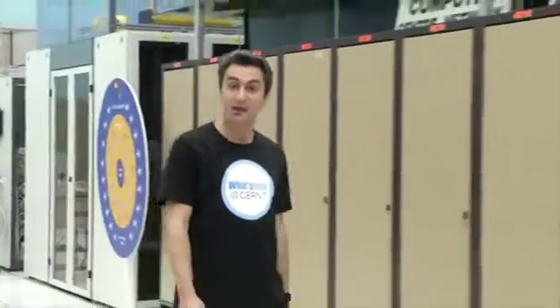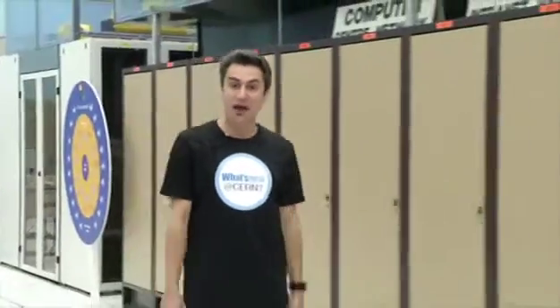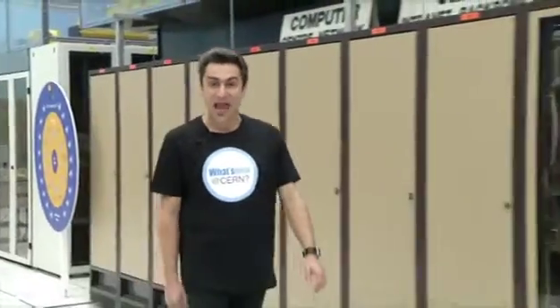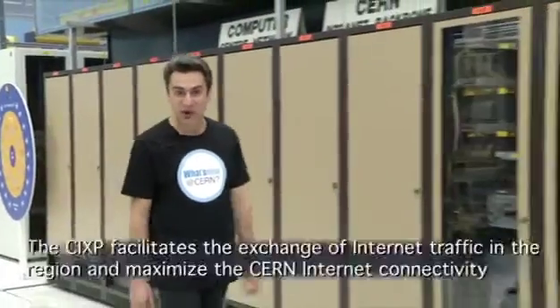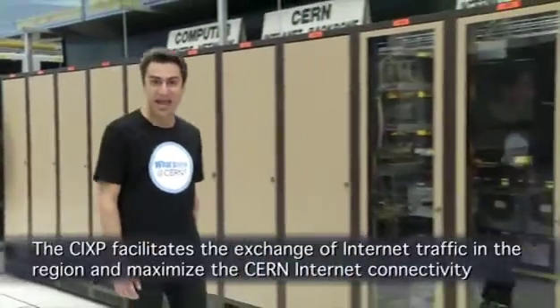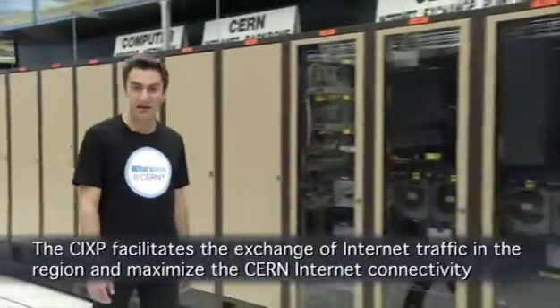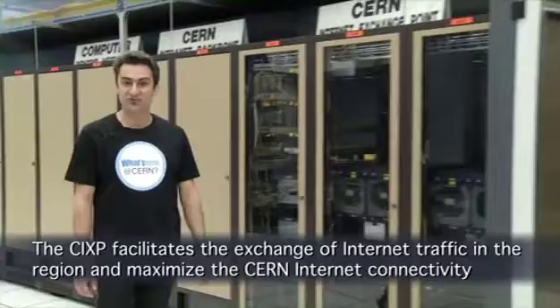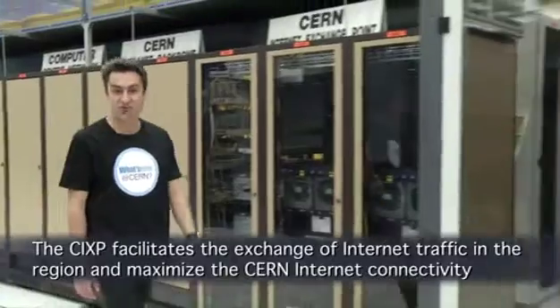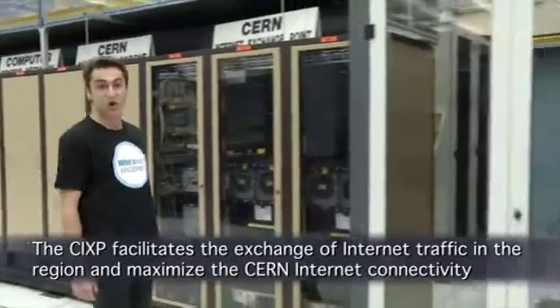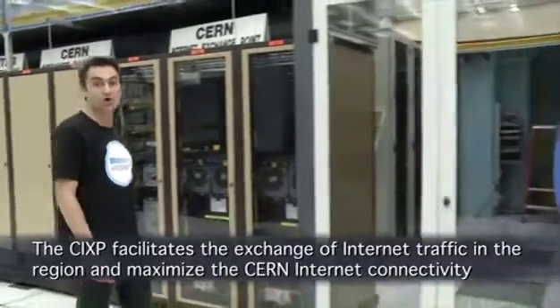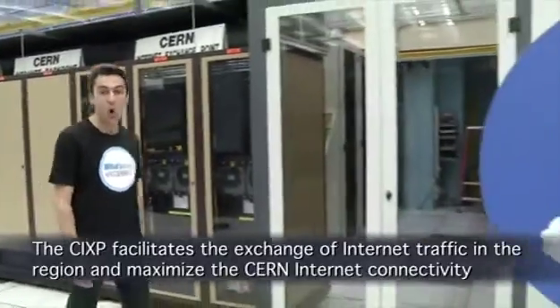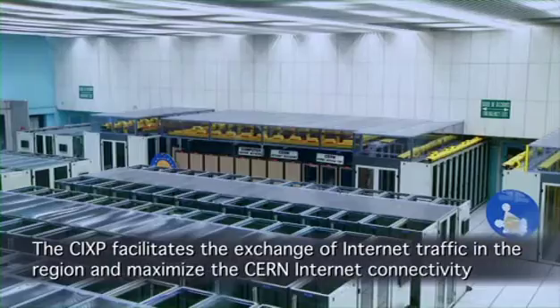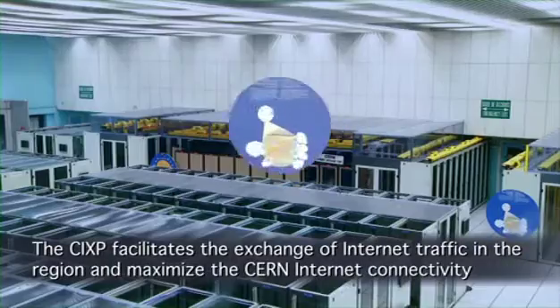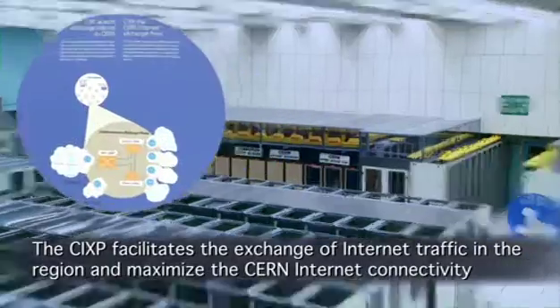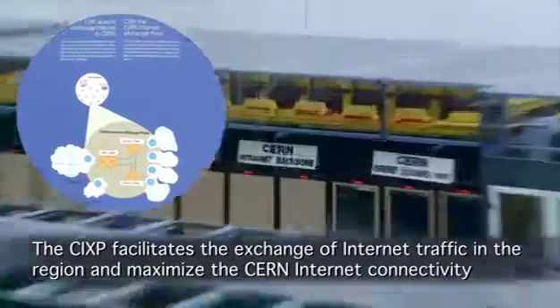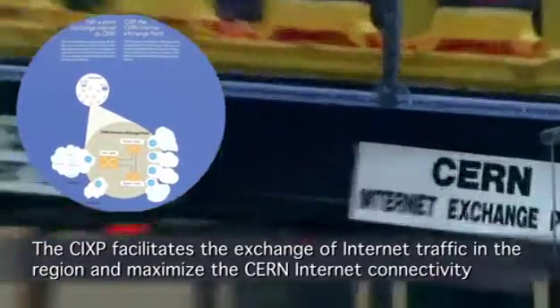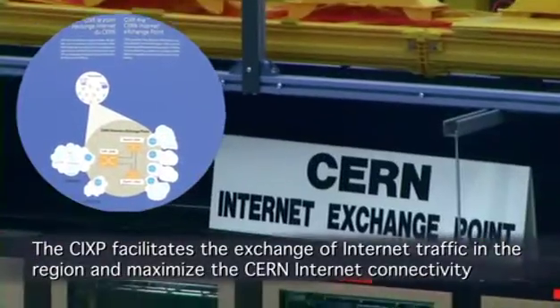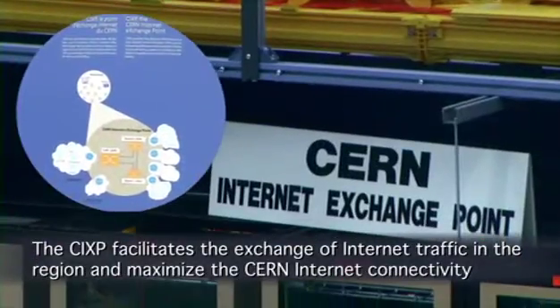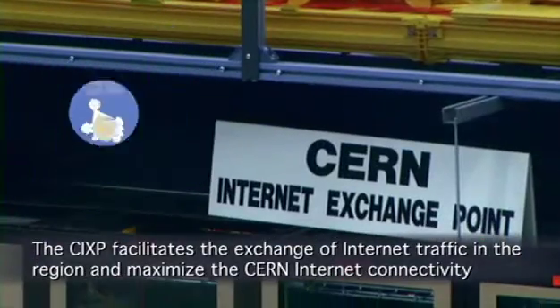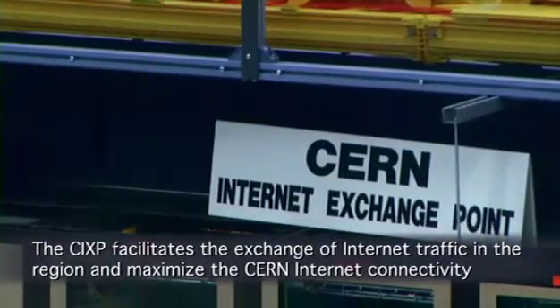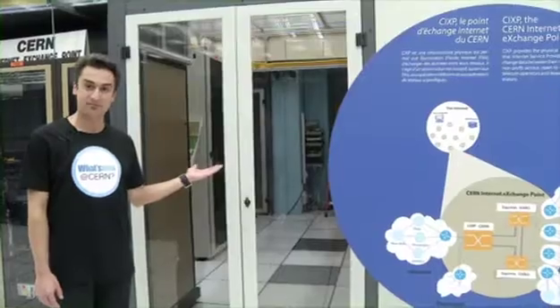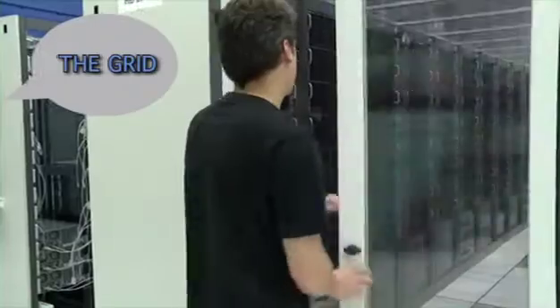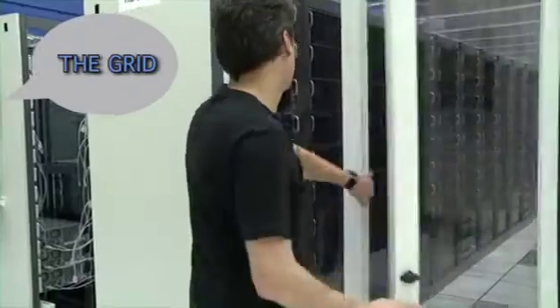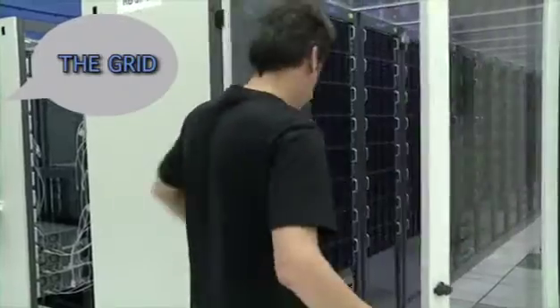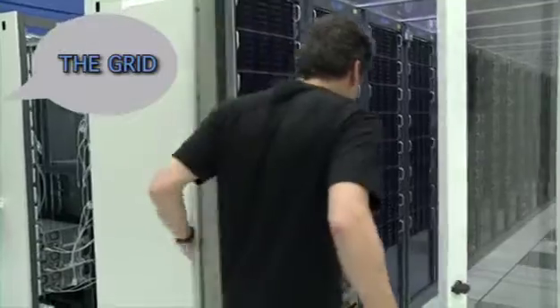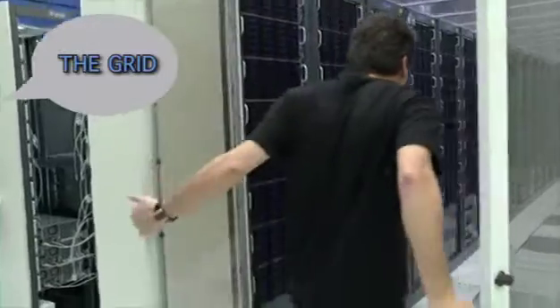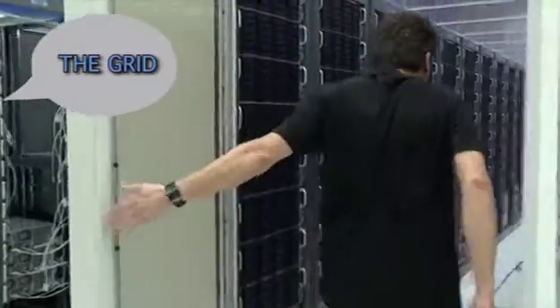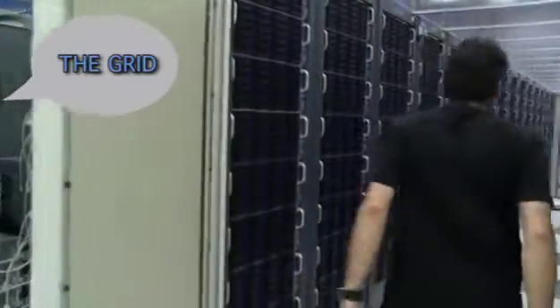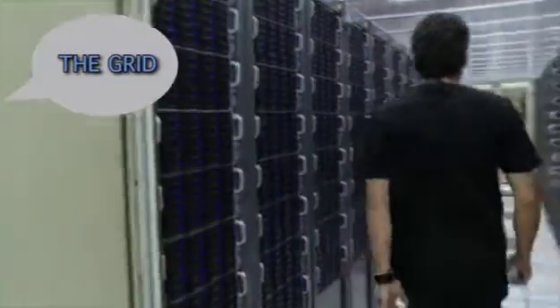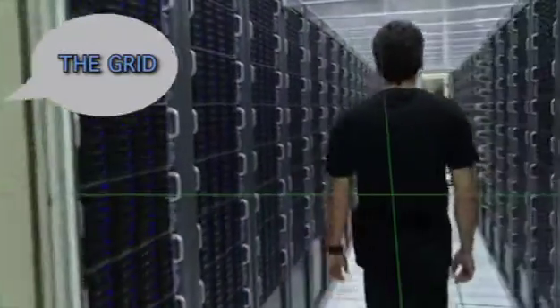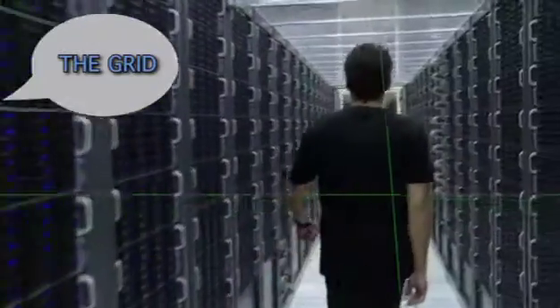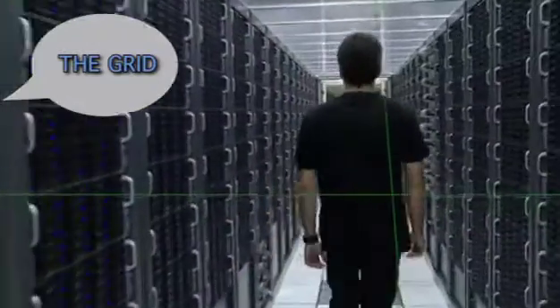And by the way, everyone in the area benefits from them, as almost all internet connections in the Geneva area transit through here. The CERN Computer Center is also the starting point of the LHC grid.